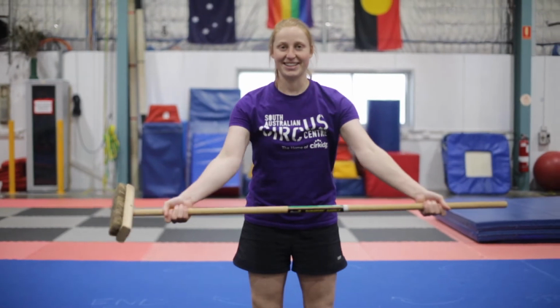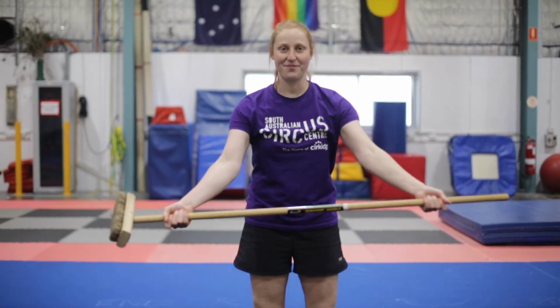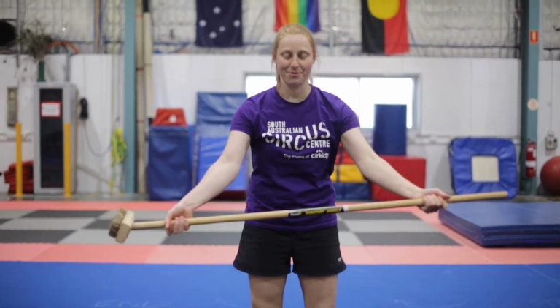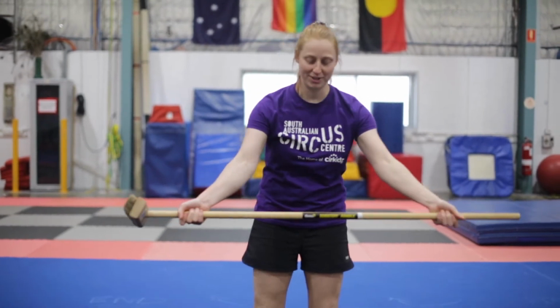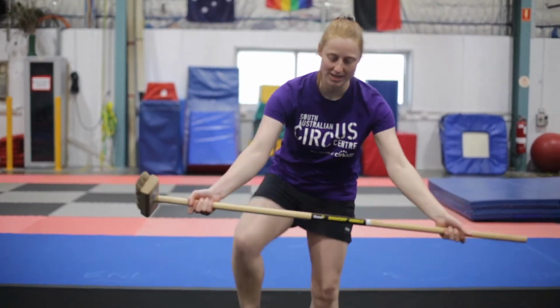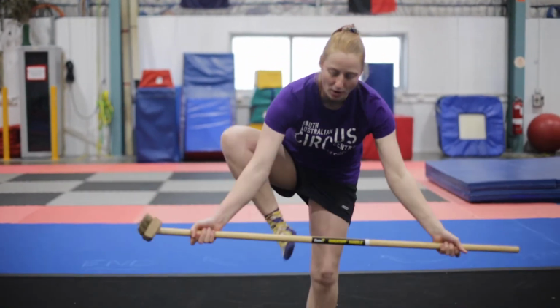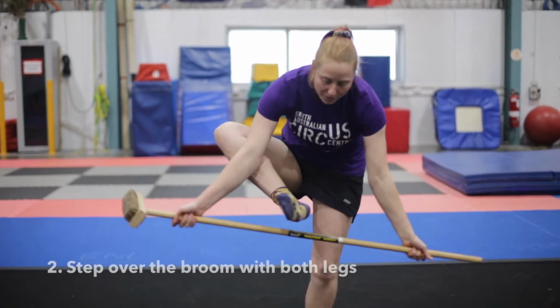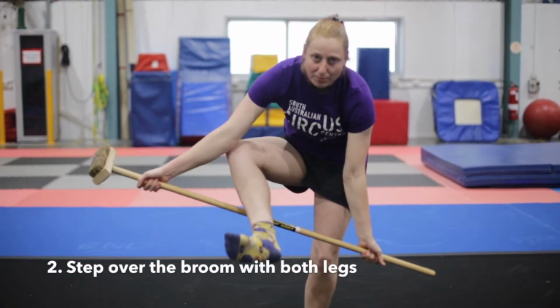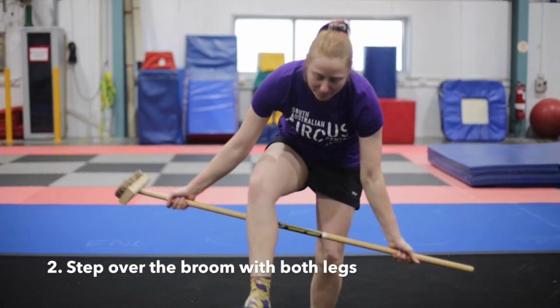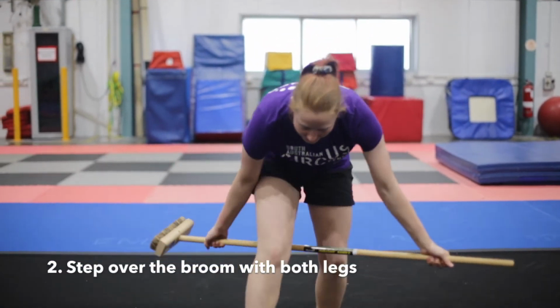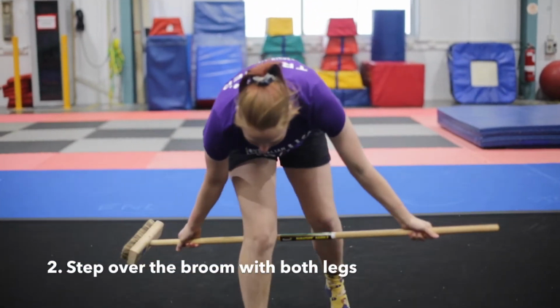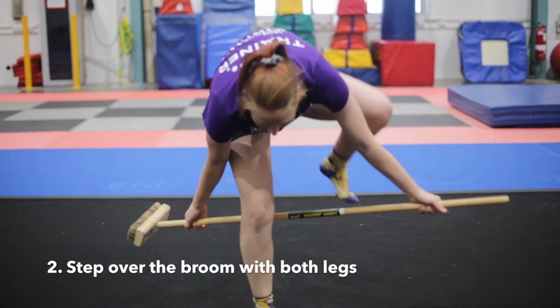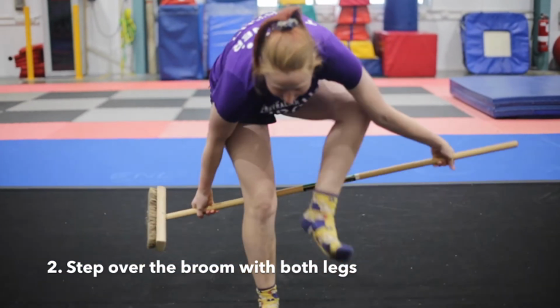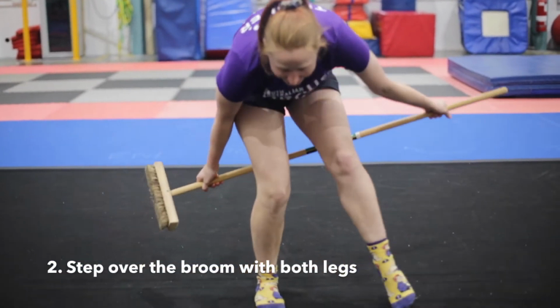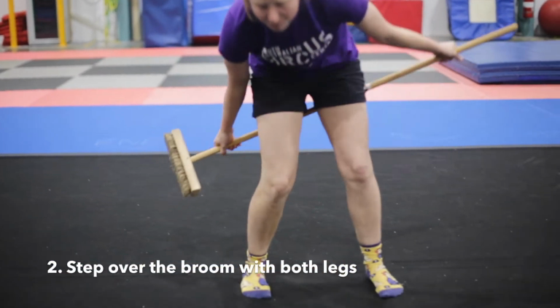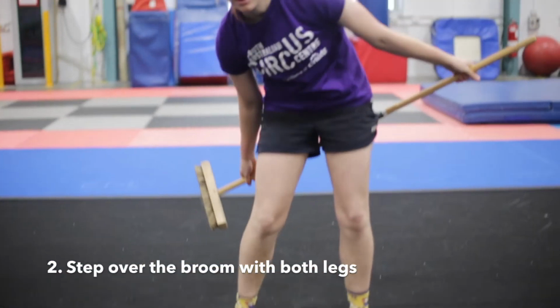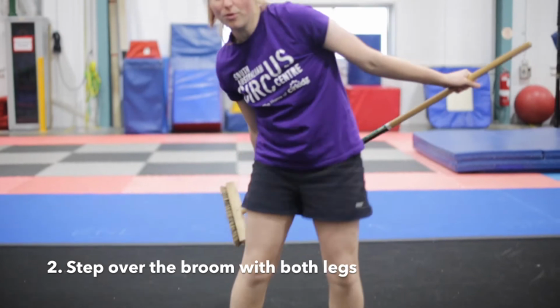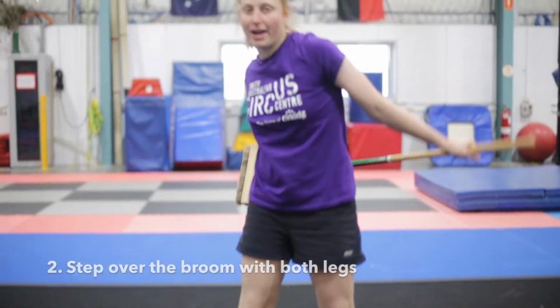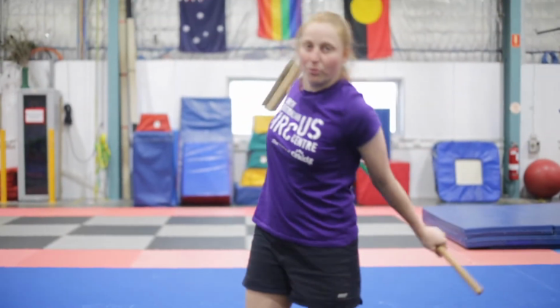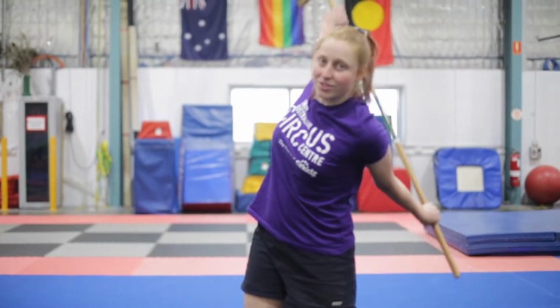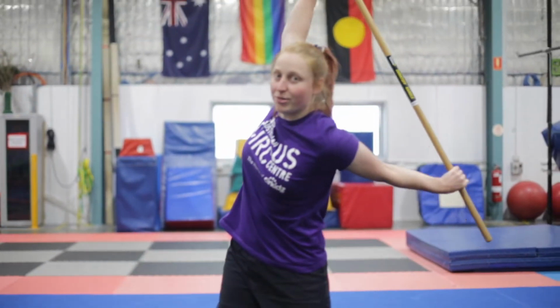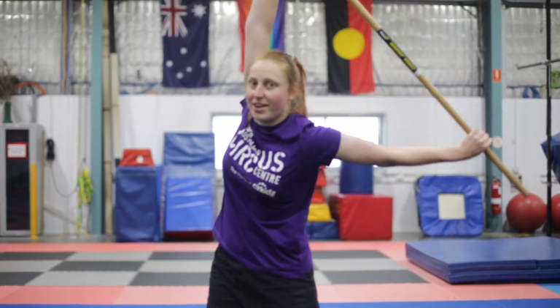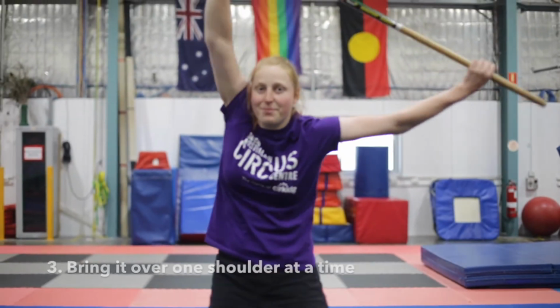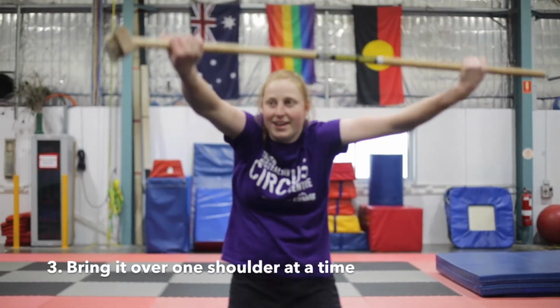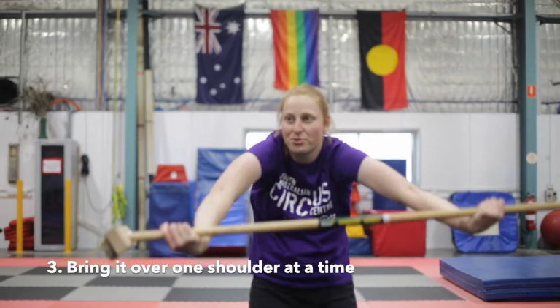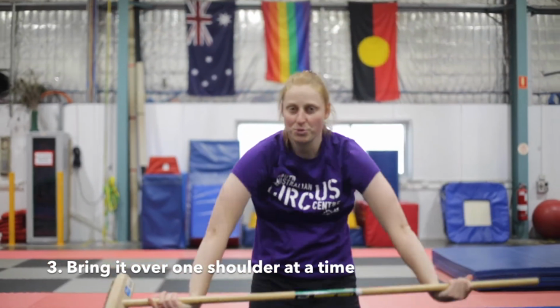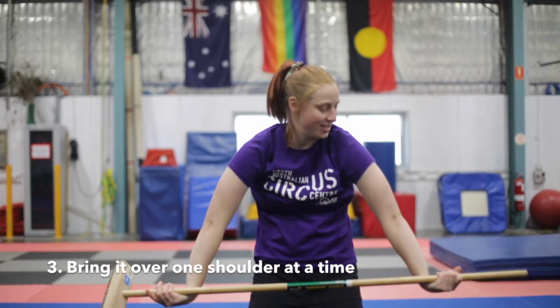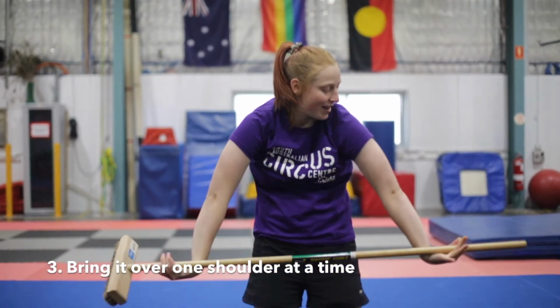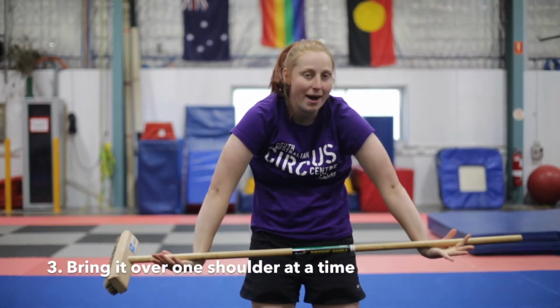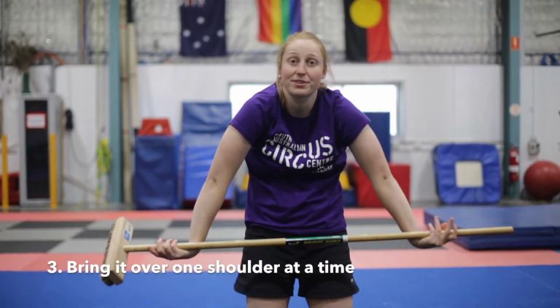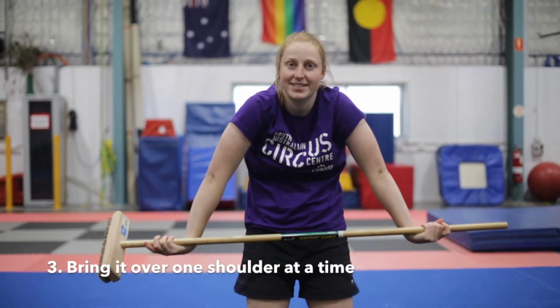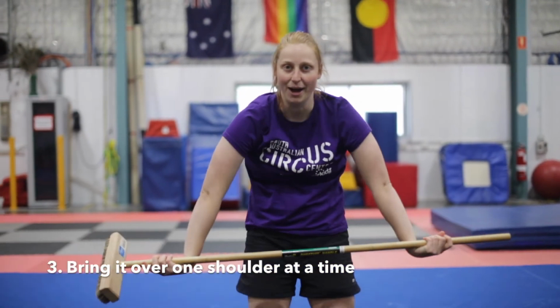The first thing we're going to do is step over our broom — one leg, other leg — and bring it all the way up one shoulder at a time until we're twisted so that our palms are facing up.